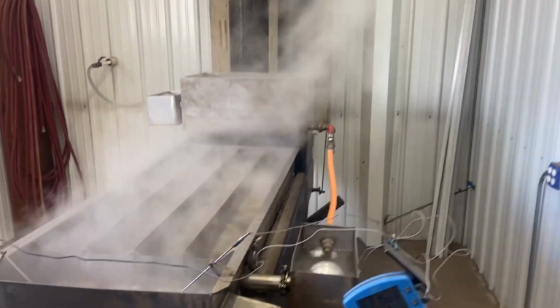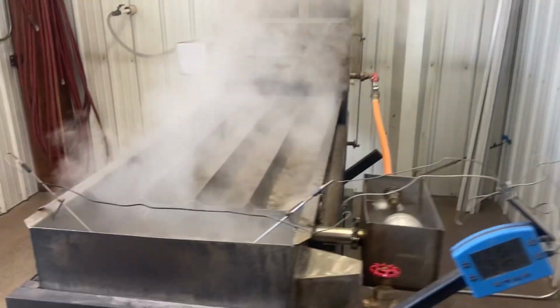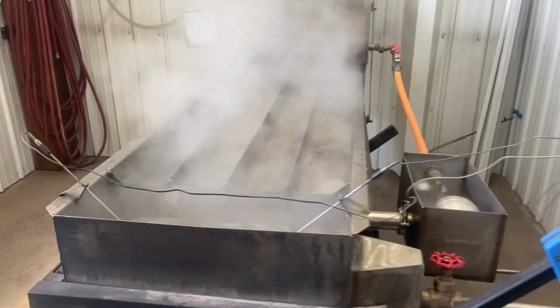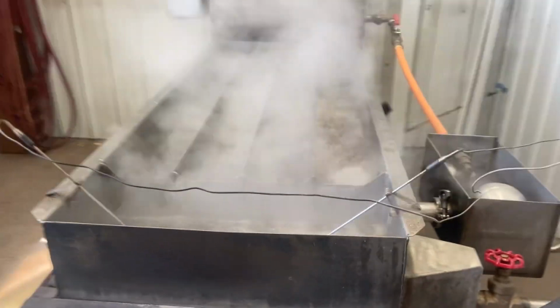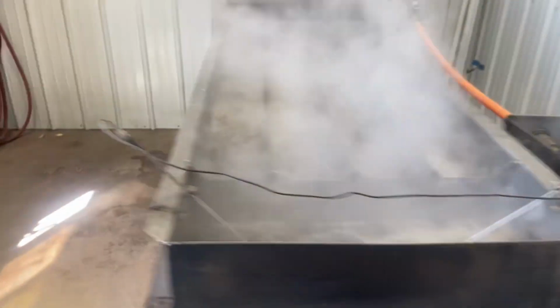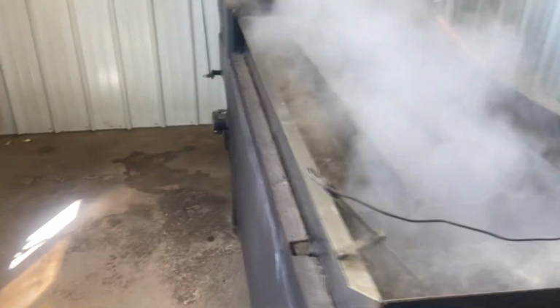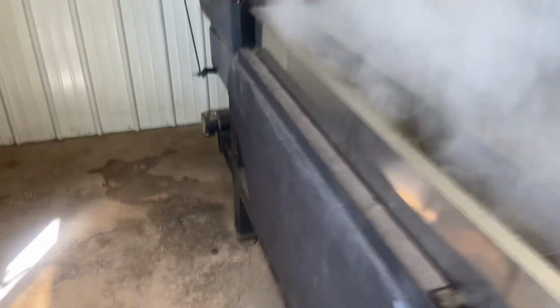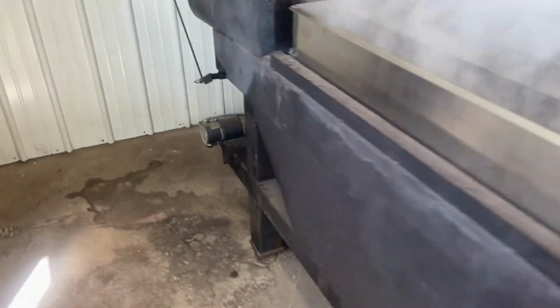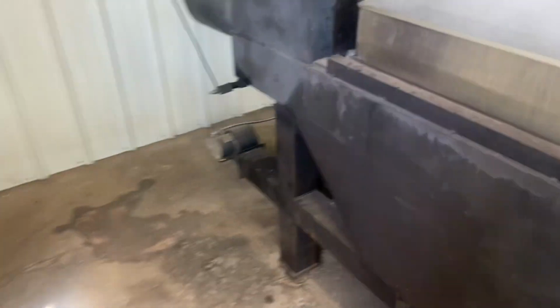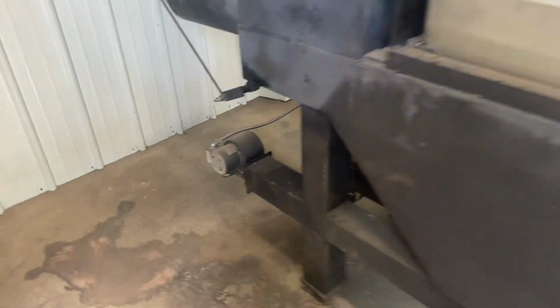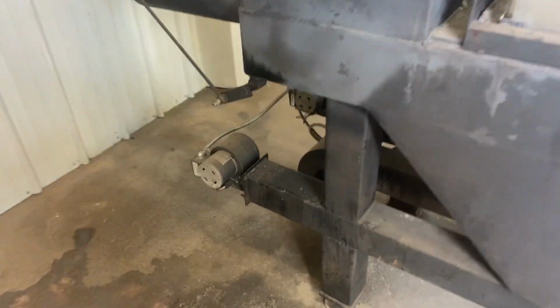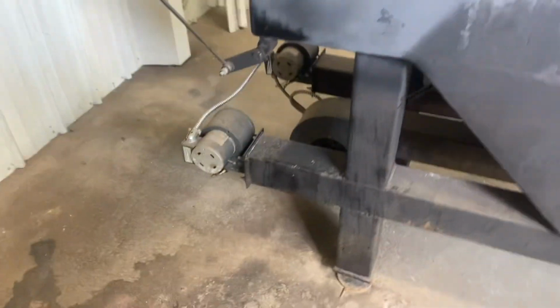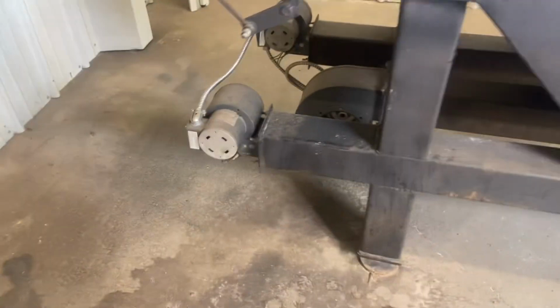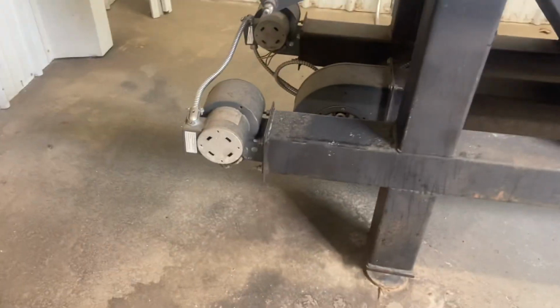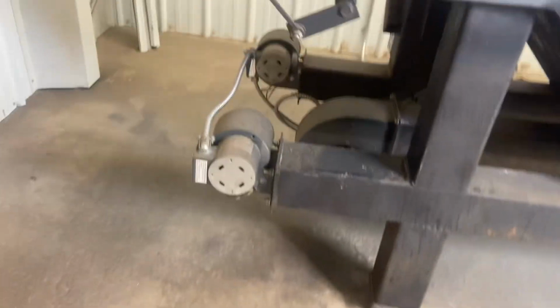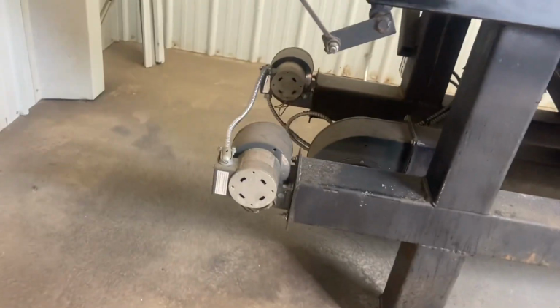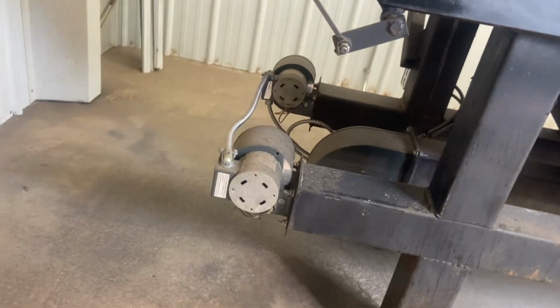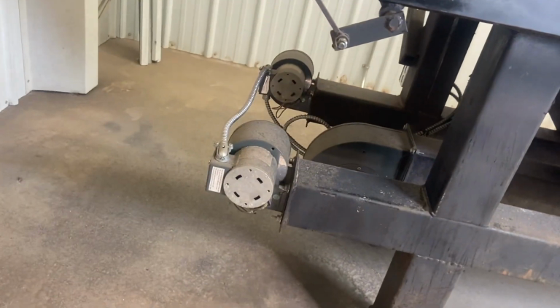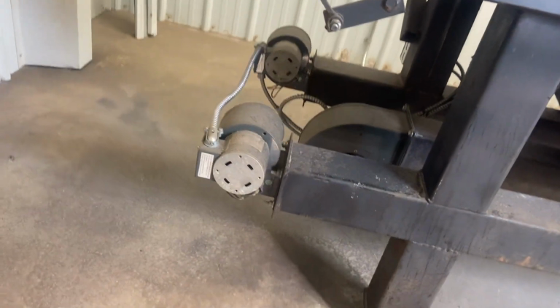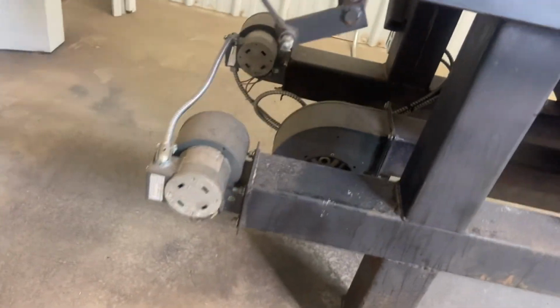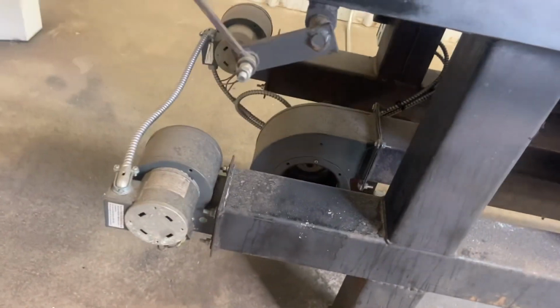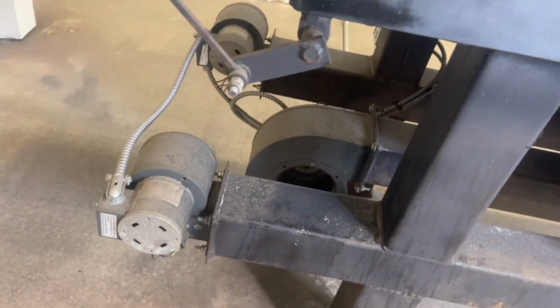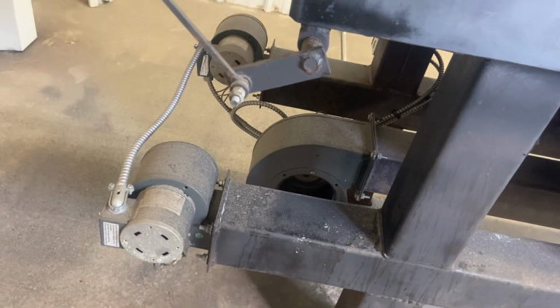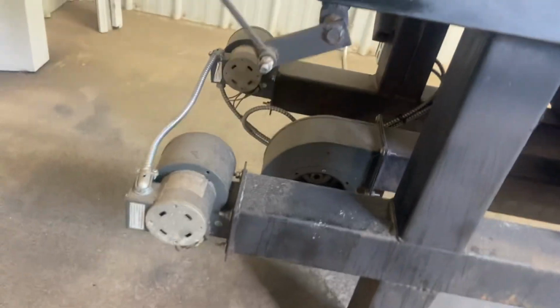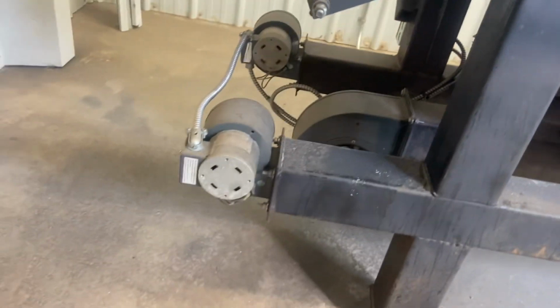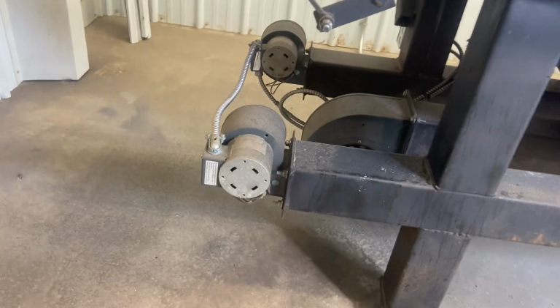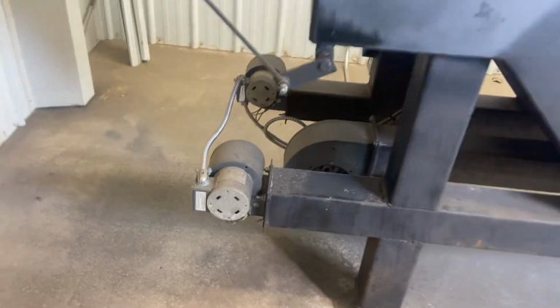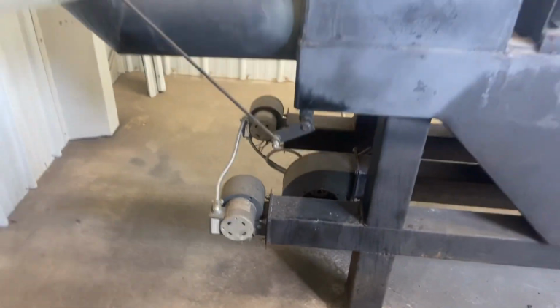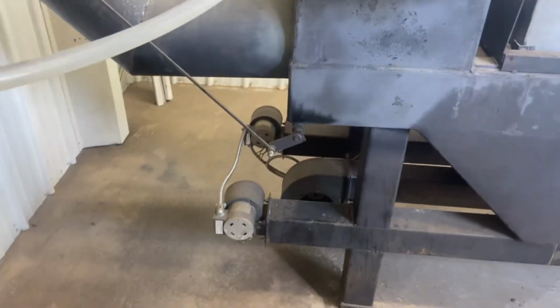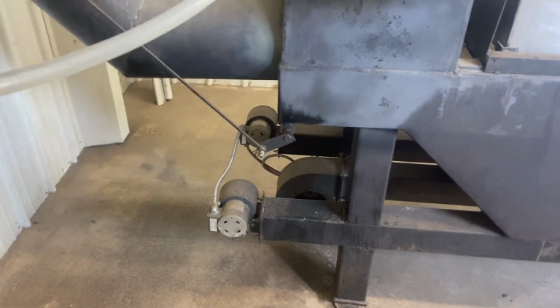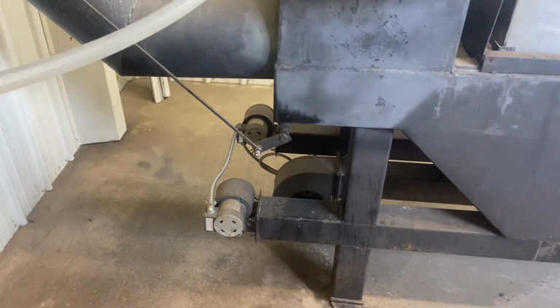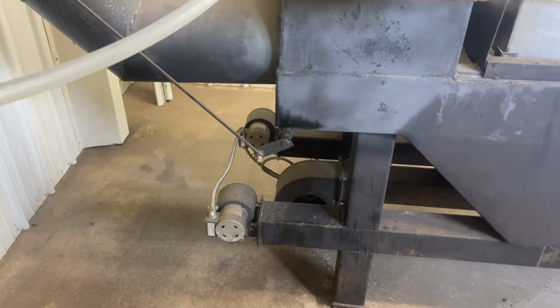This boiler also has triple turbos on it — two little ones on the side, one big one down the center. Homemade.